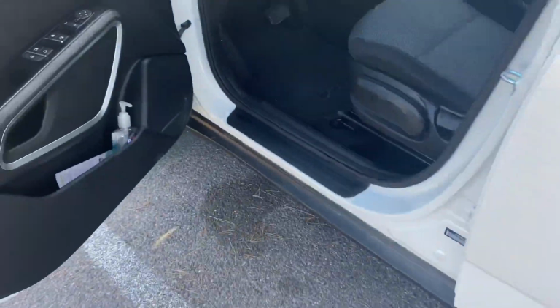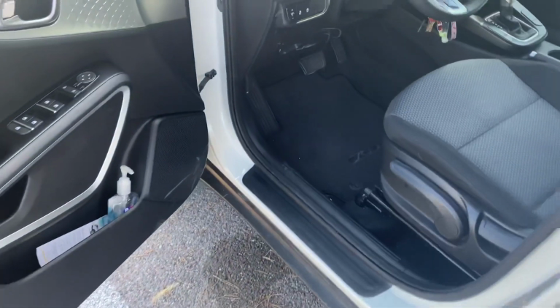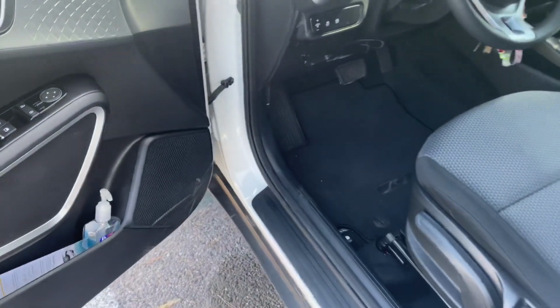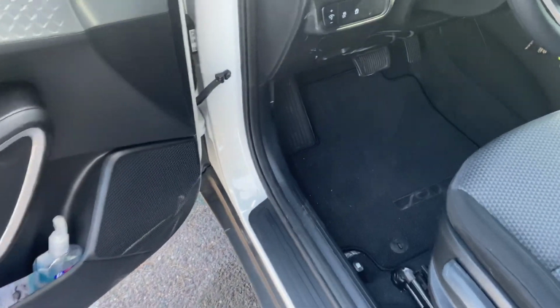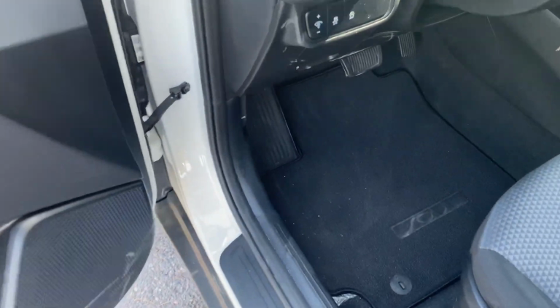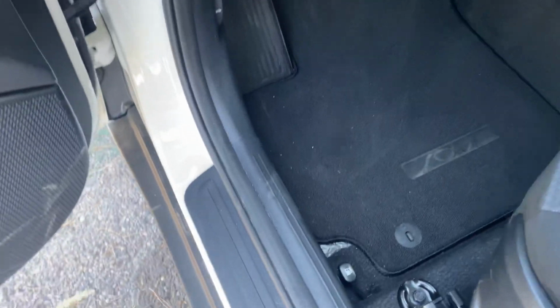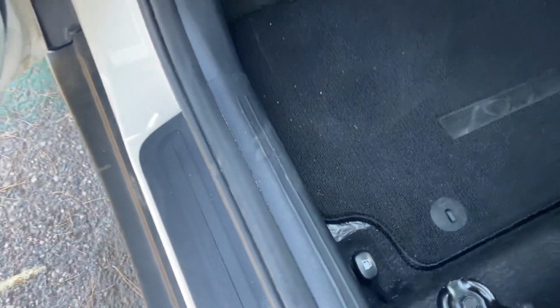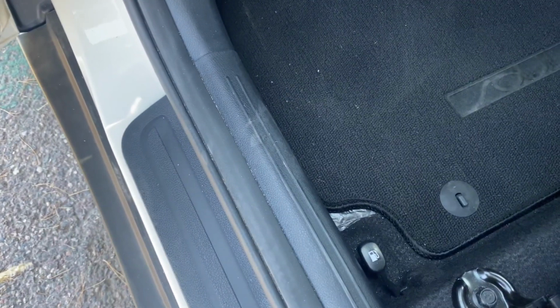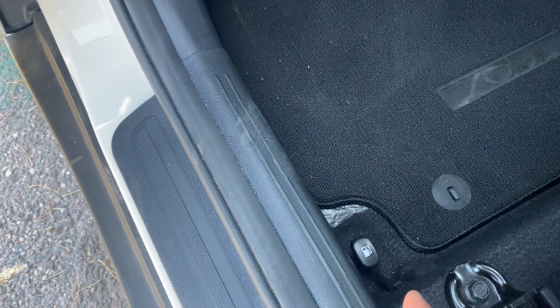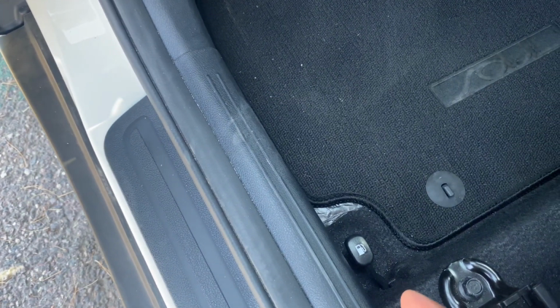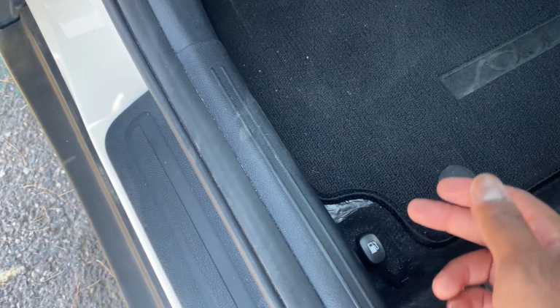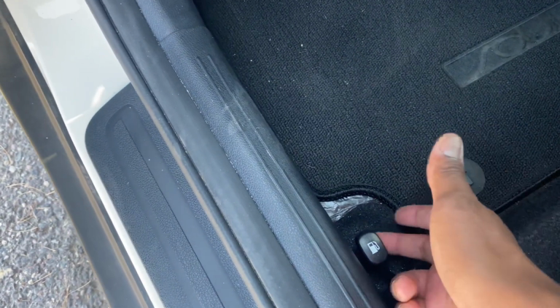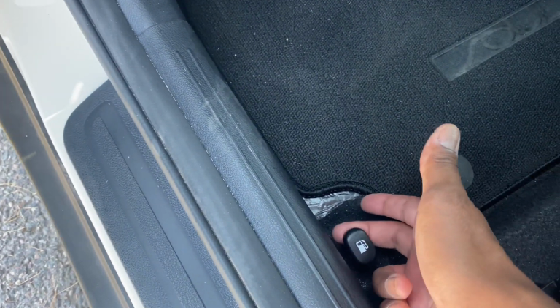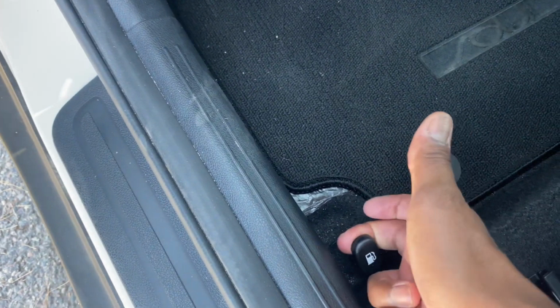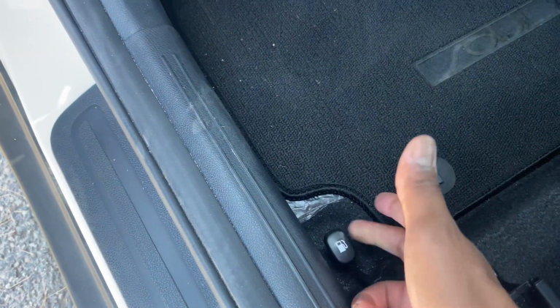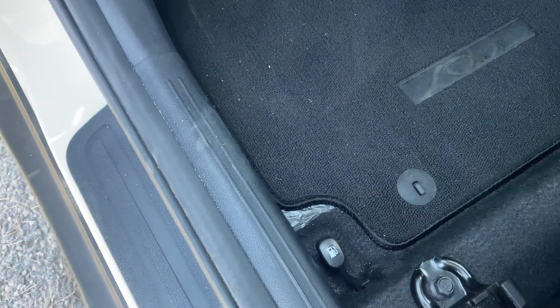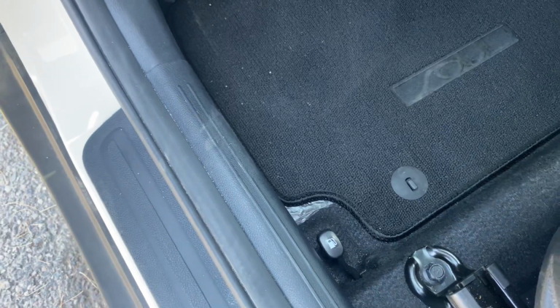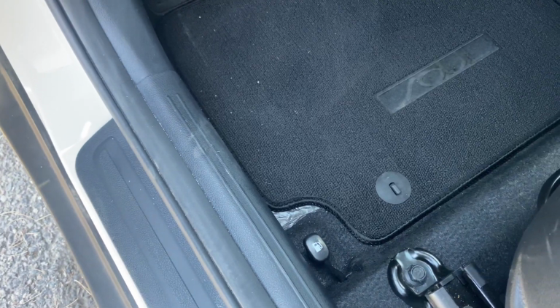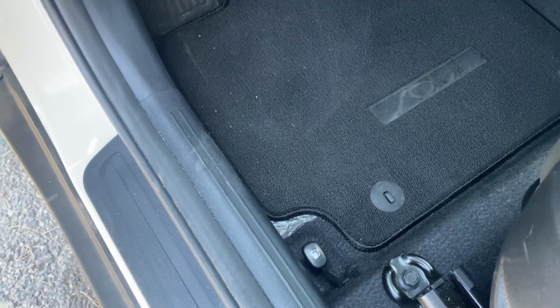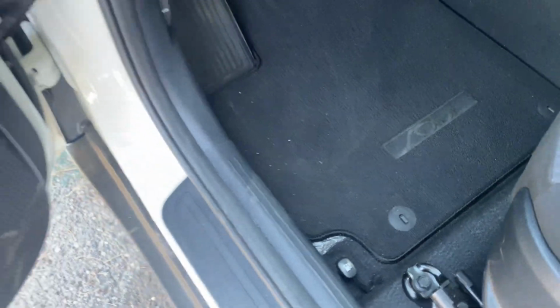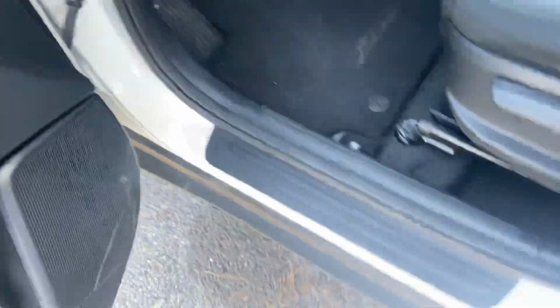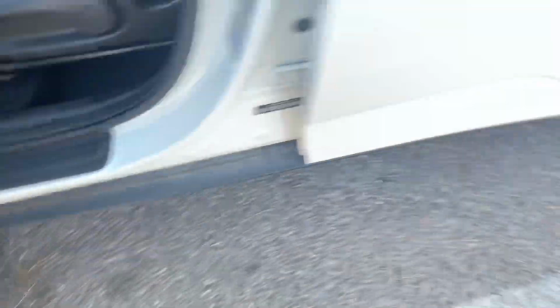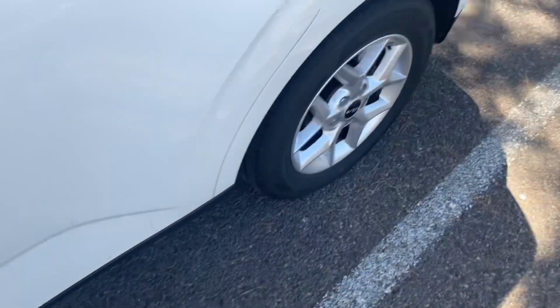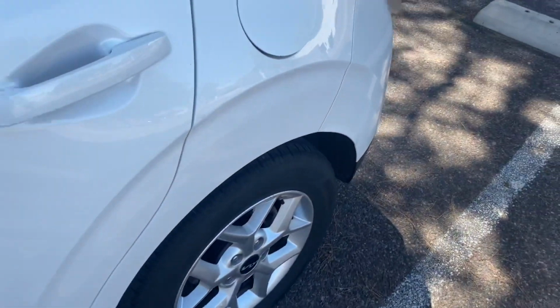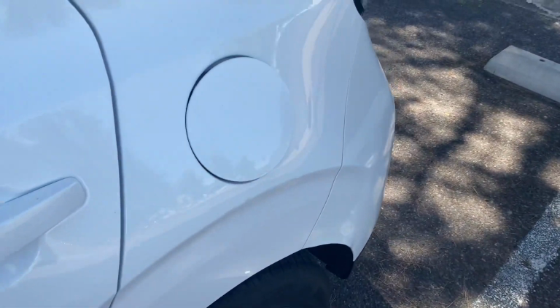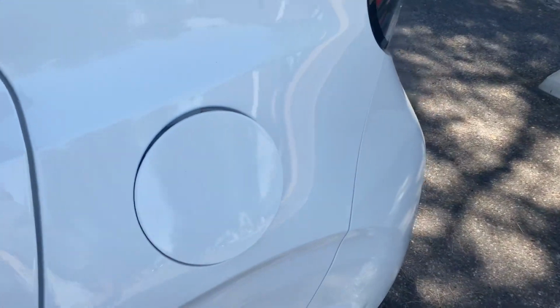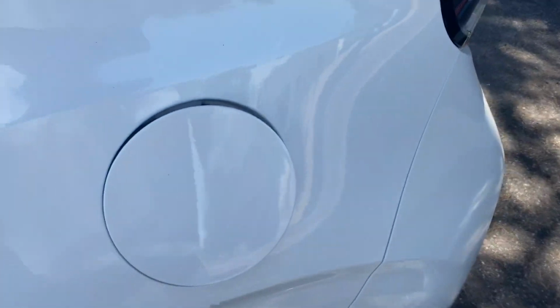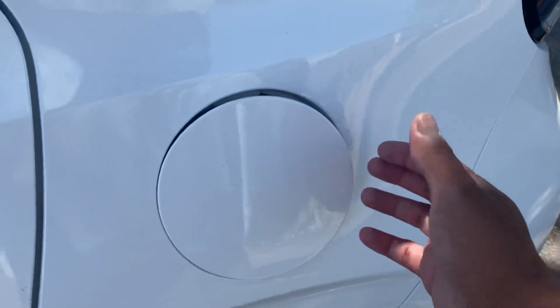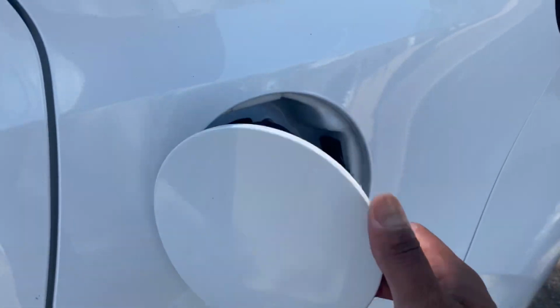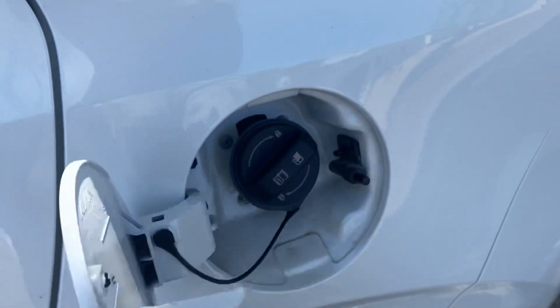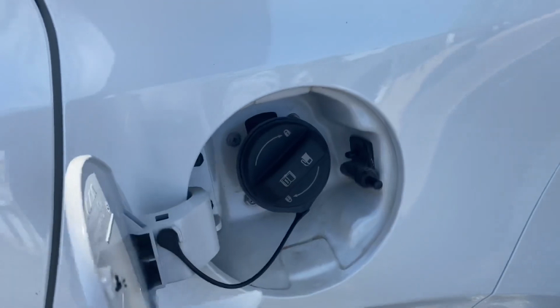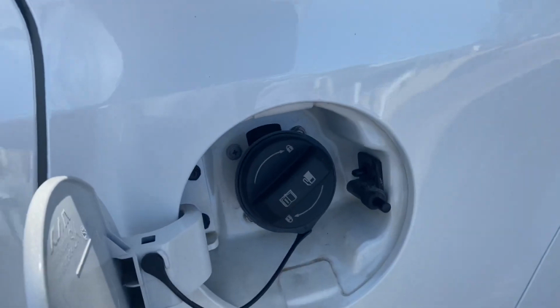To open the fuel door, make your way to the driver's side. Below the seat on the left you will see a lever. Go ahead and pull it up, and that will release the fuel door. With the fuel door released, go ahead and open it up.